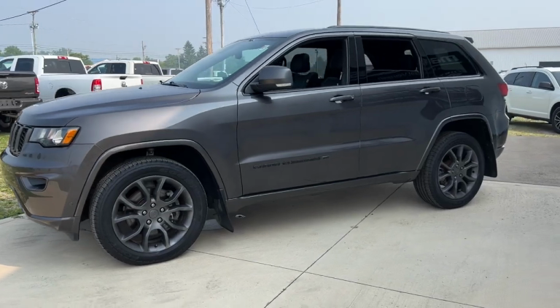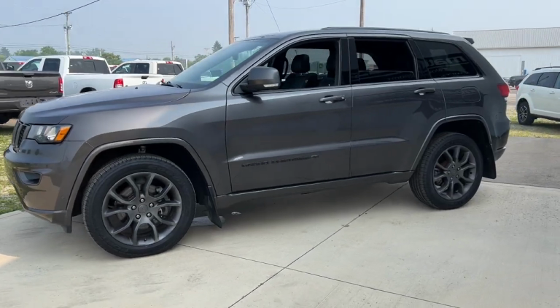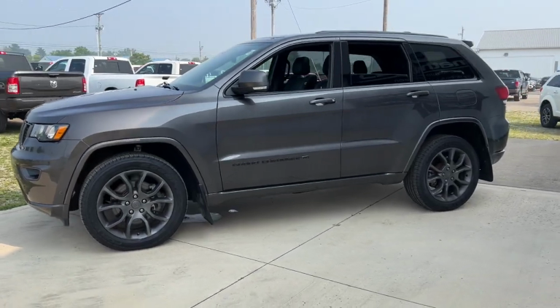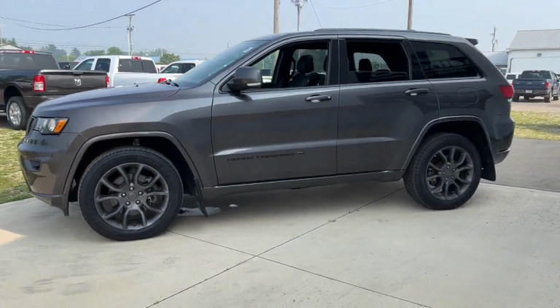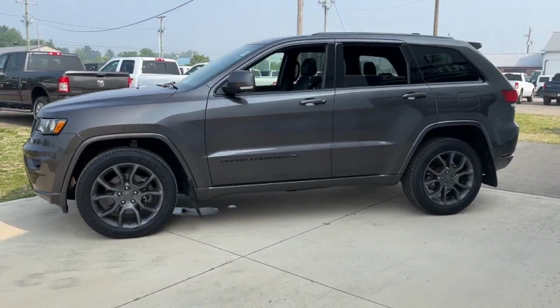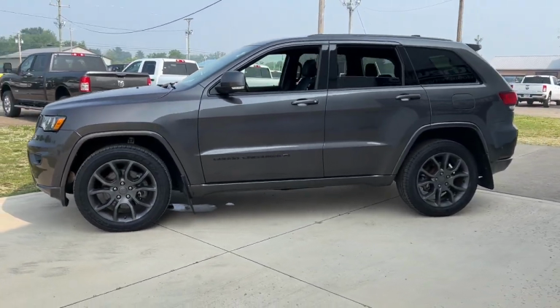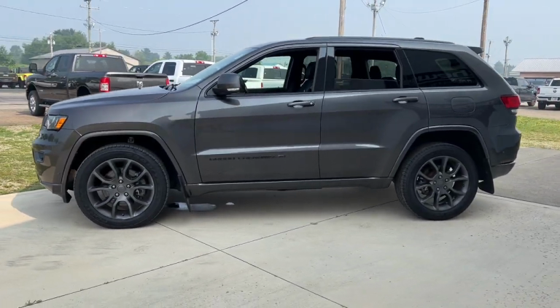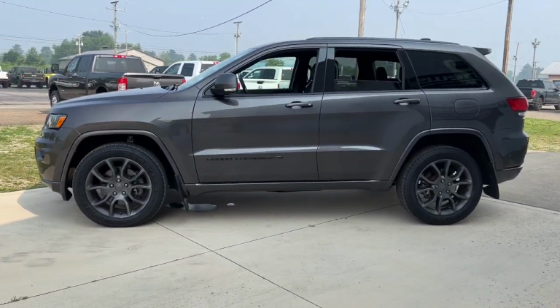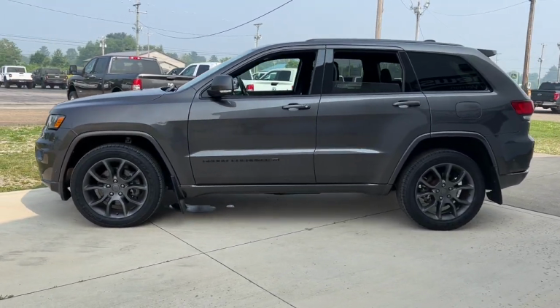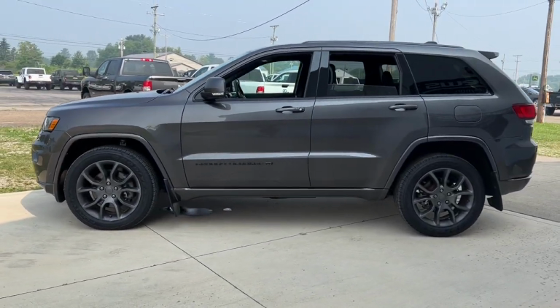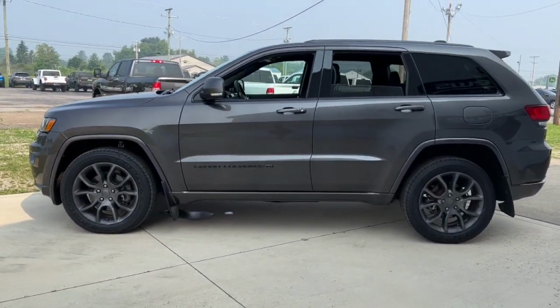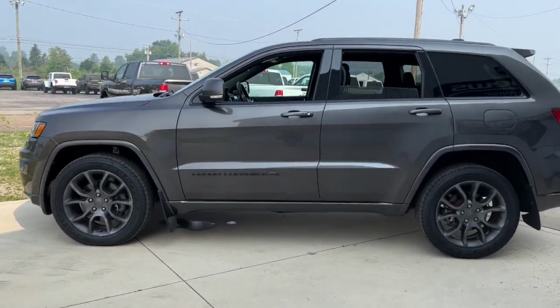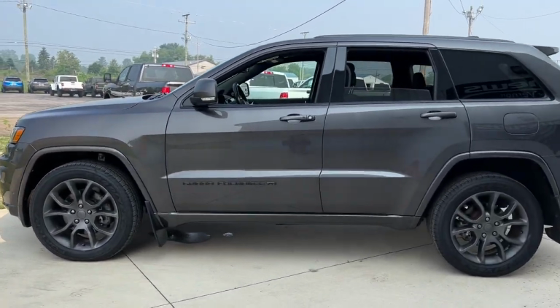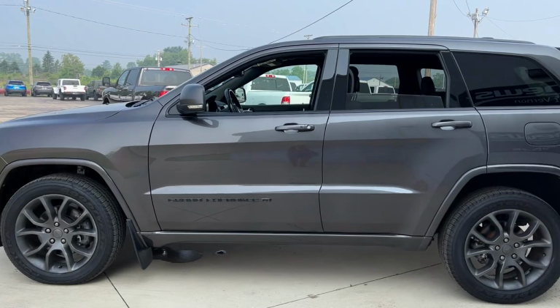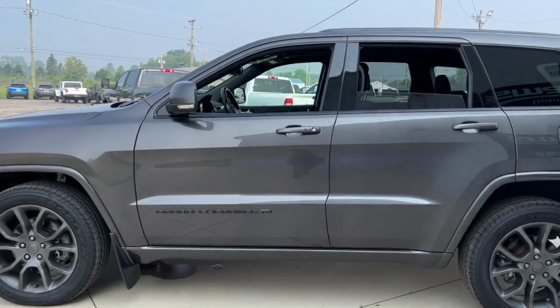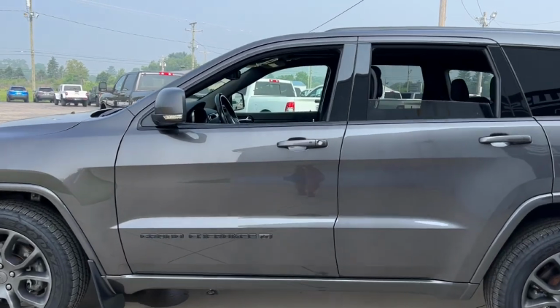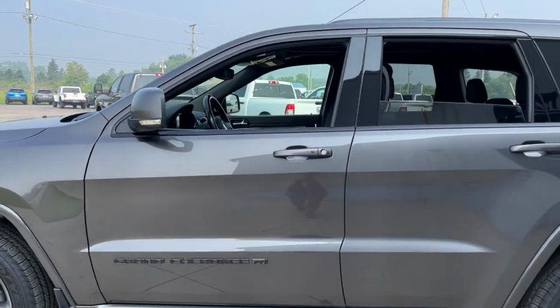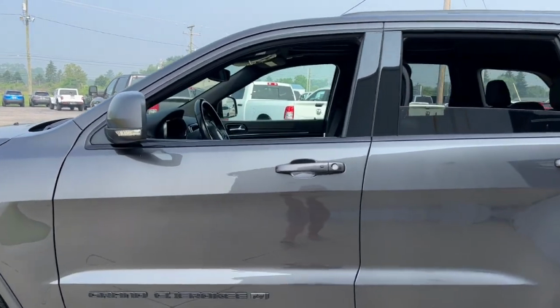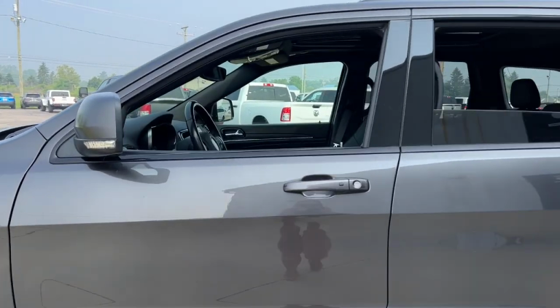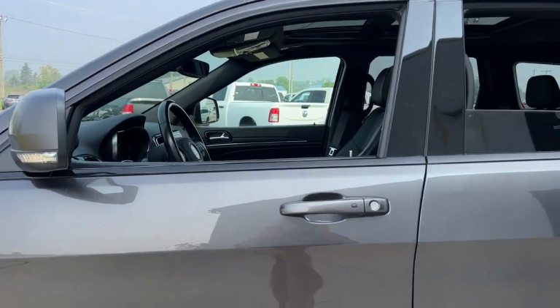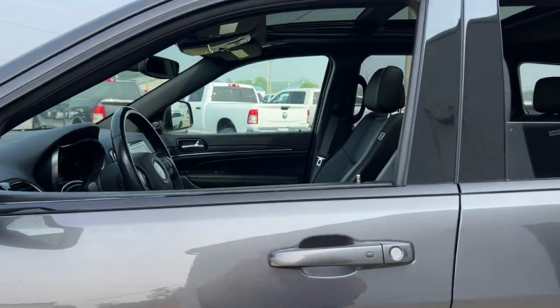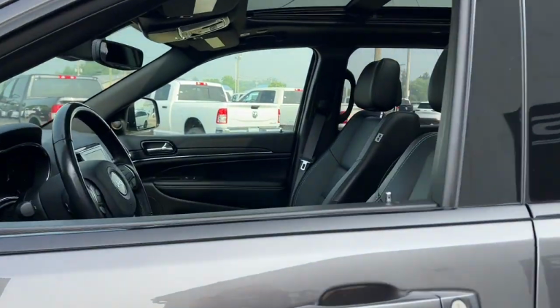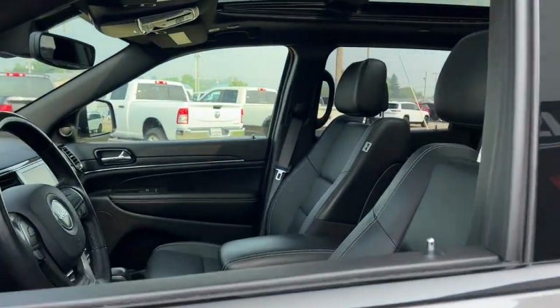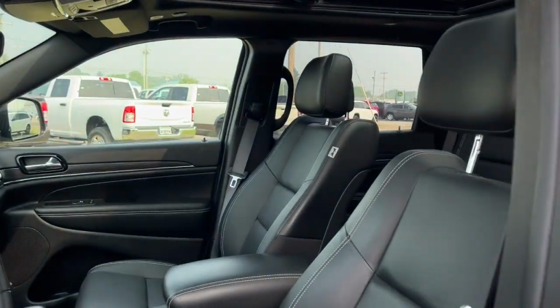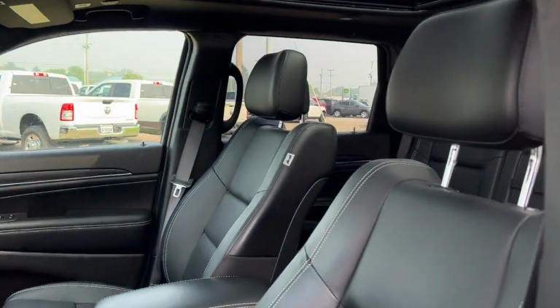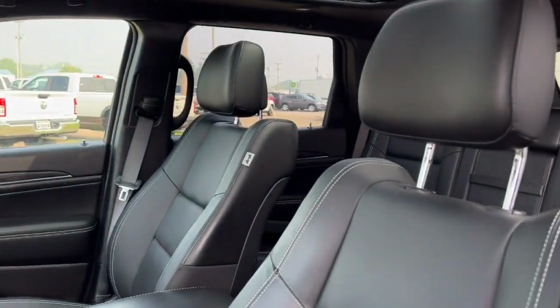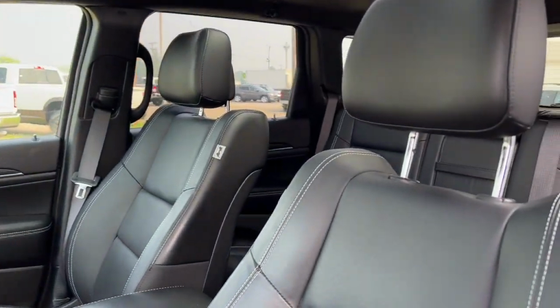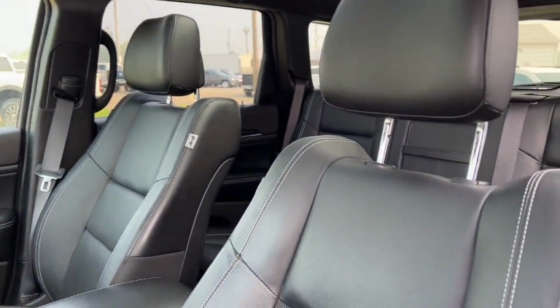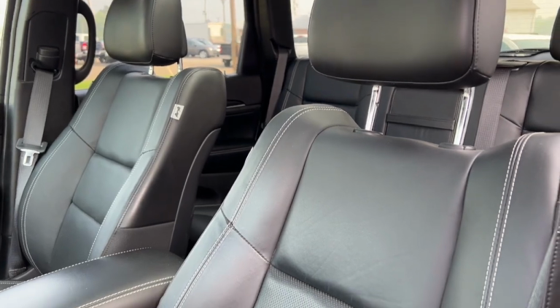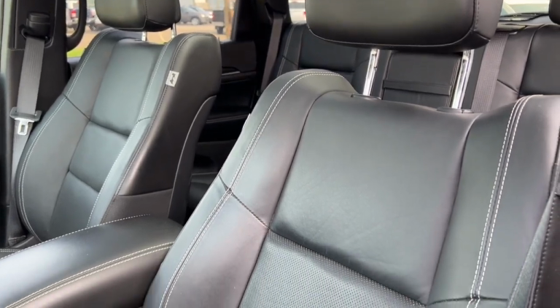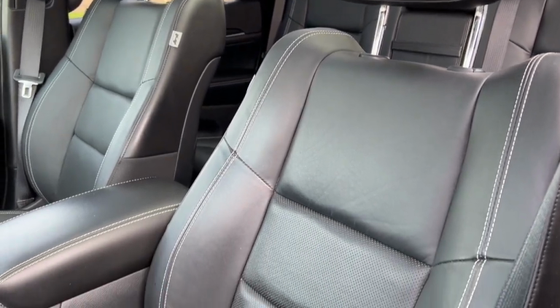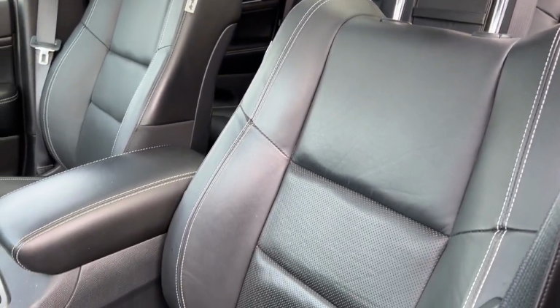Answer the call to adventure in refined luxury in the Grand Cherokee. It brings rugged versatility, advanced safety features, and passenger-focused technology along on every journey.